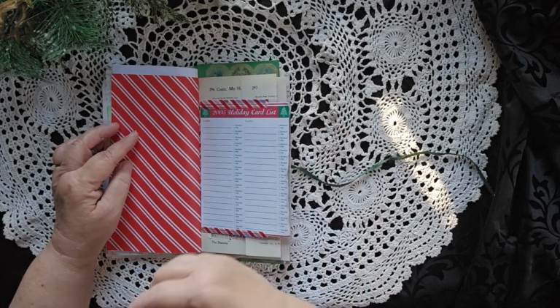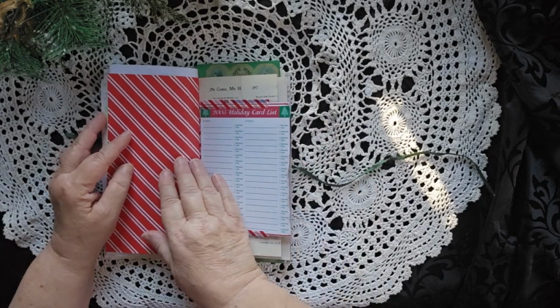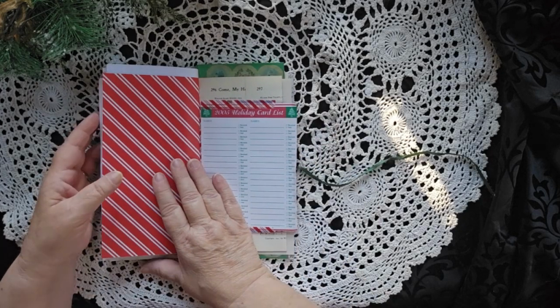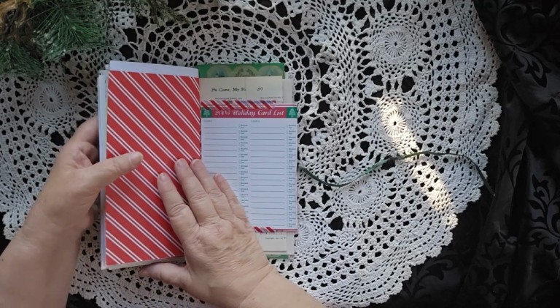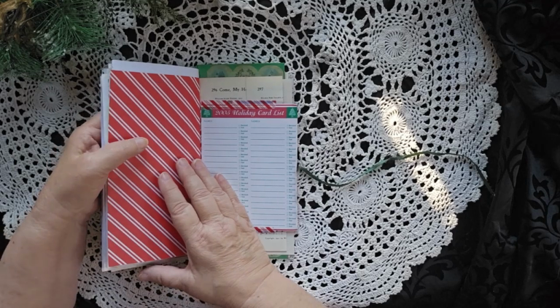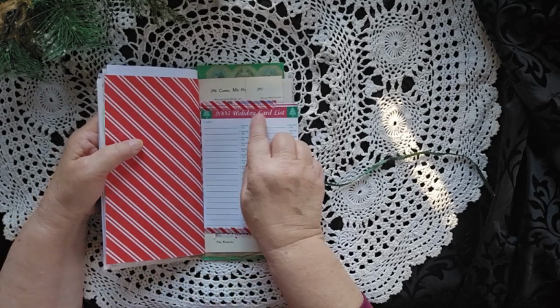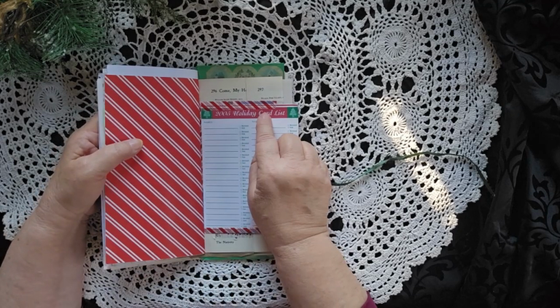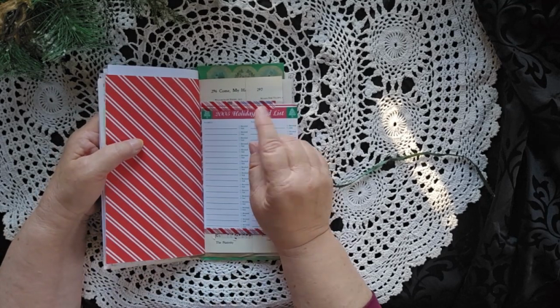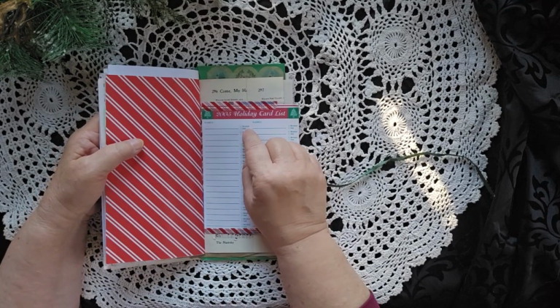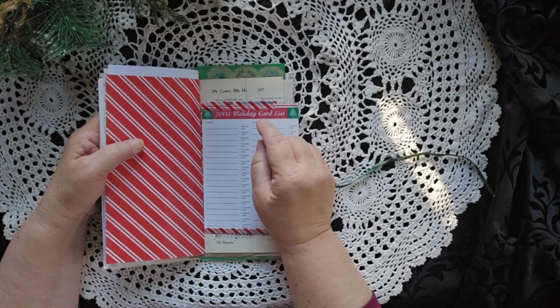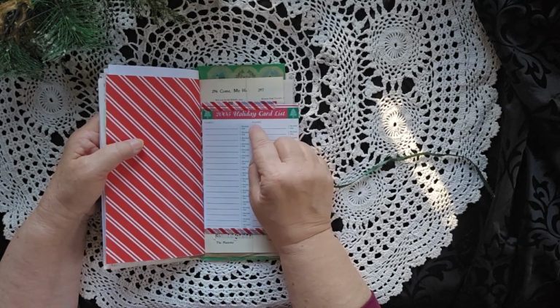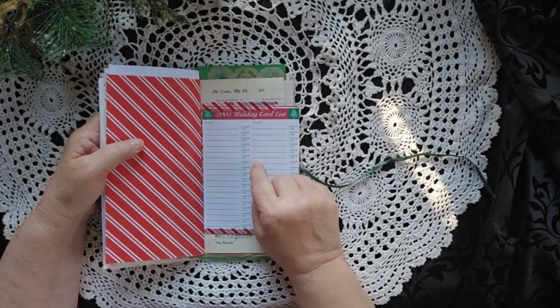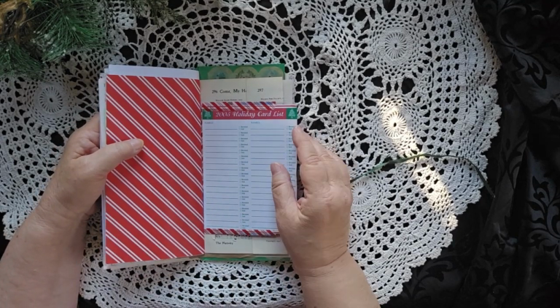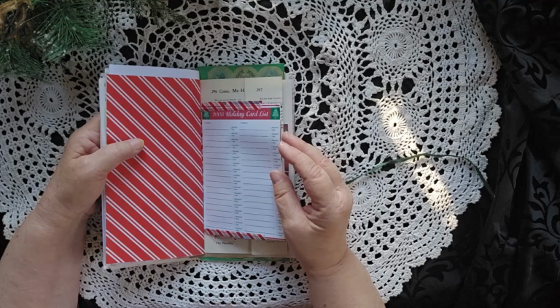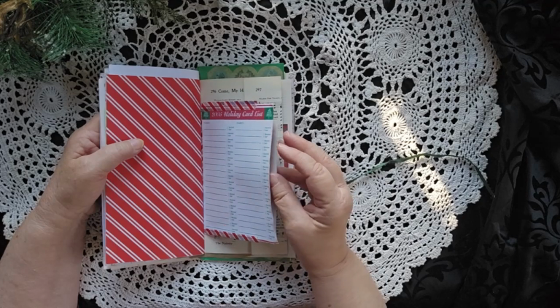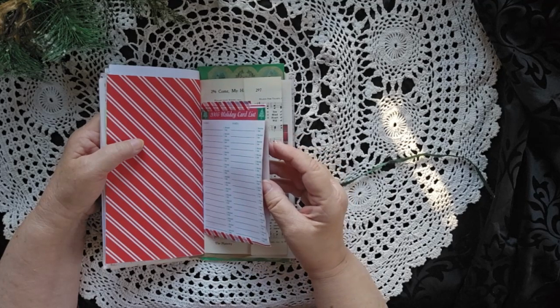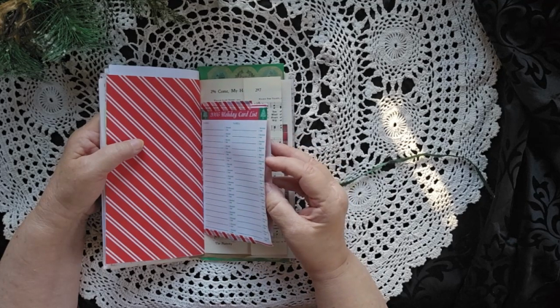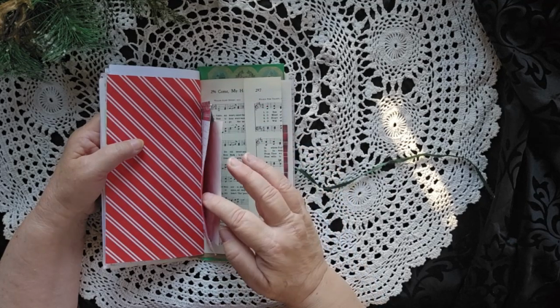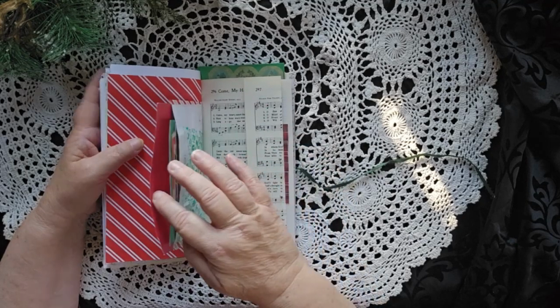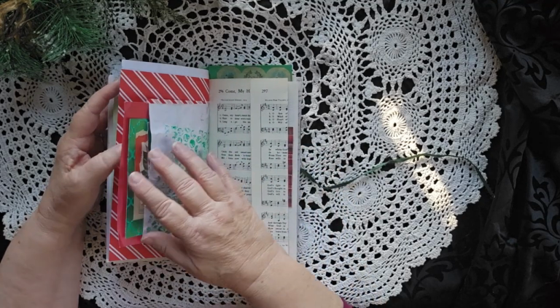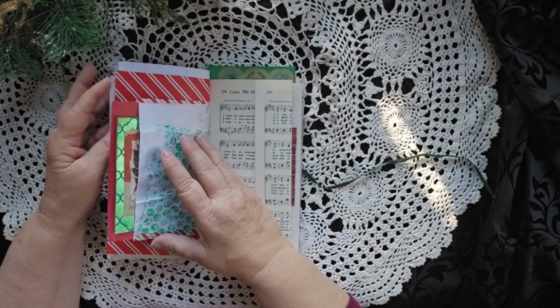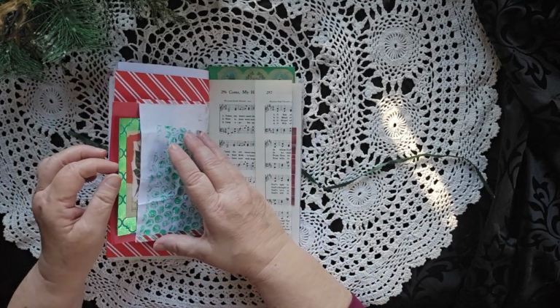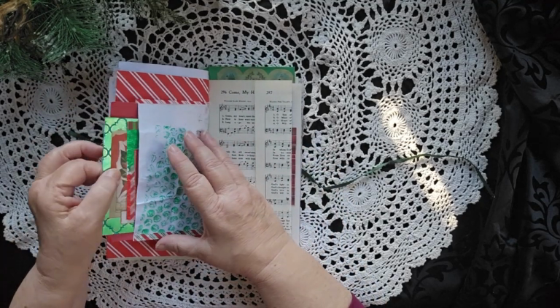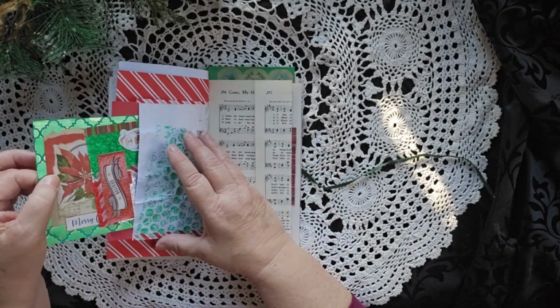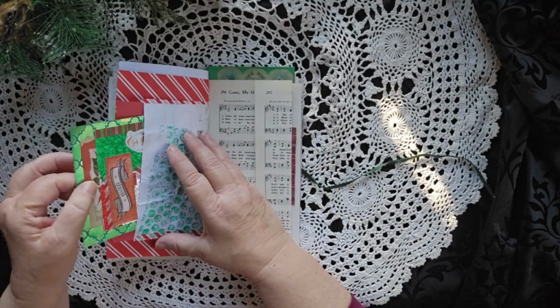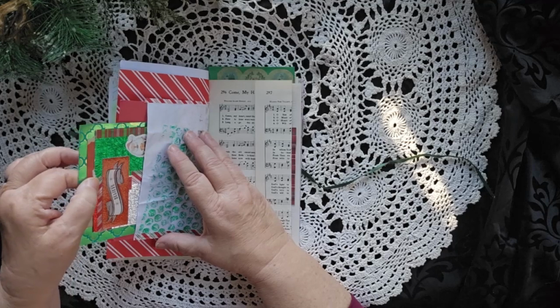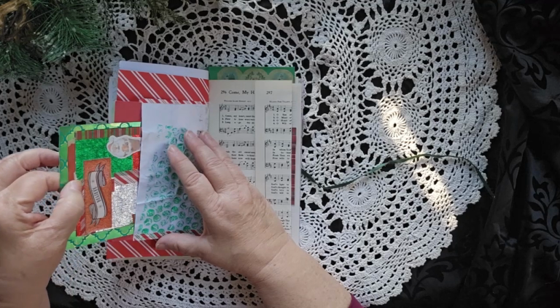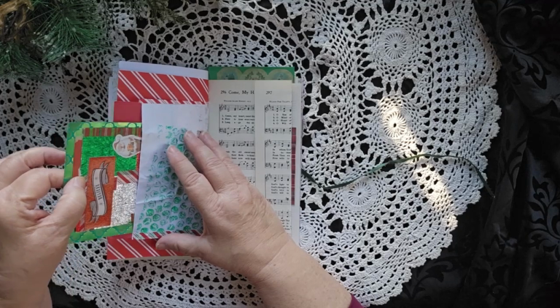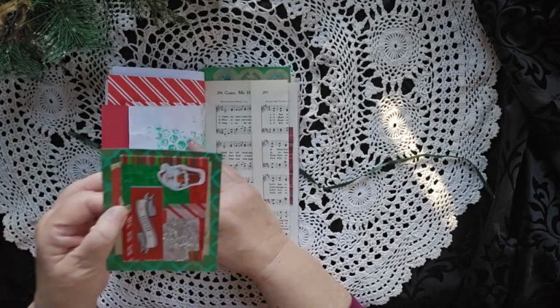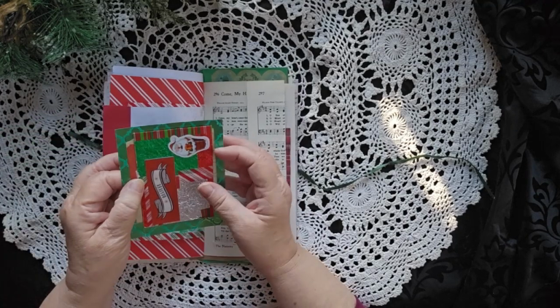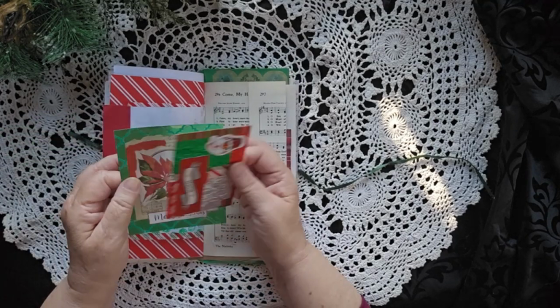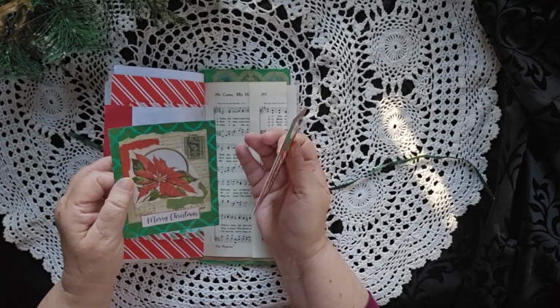On the other traveler's side, it's a 2005 Christmas list — which presents you're buying. This is for holiday cards. Obviously, this was a very old piece. There are journal cards in here tucked in.